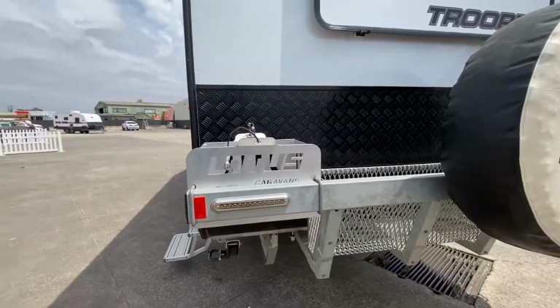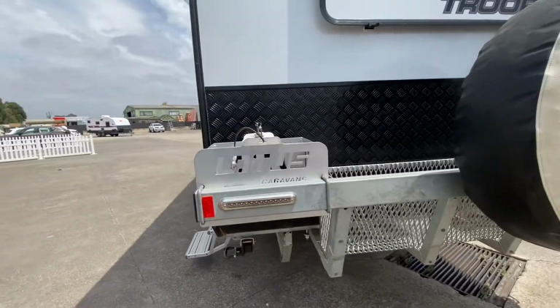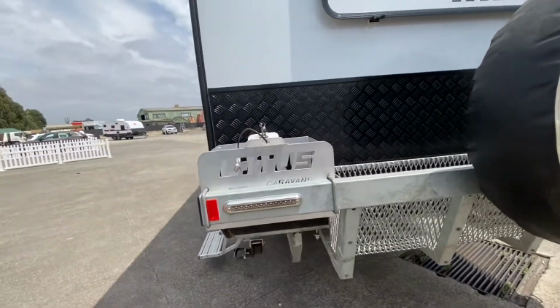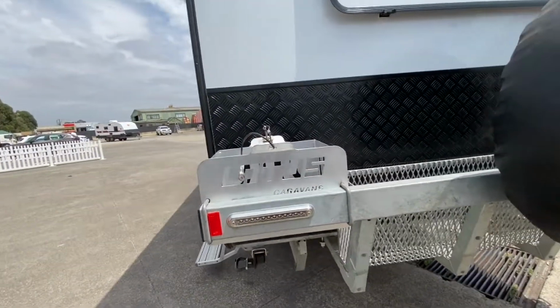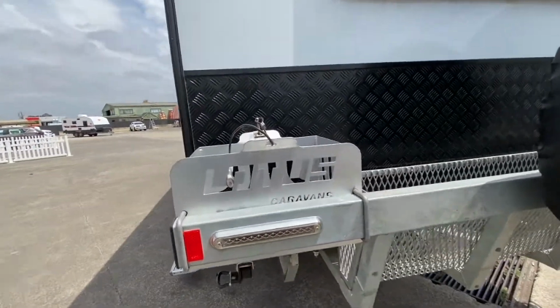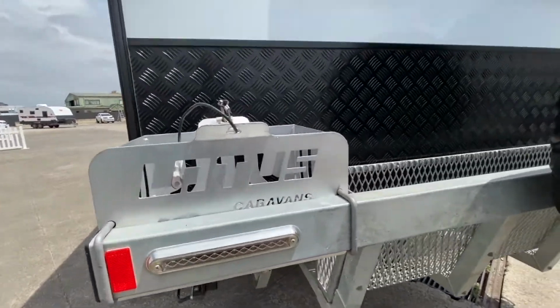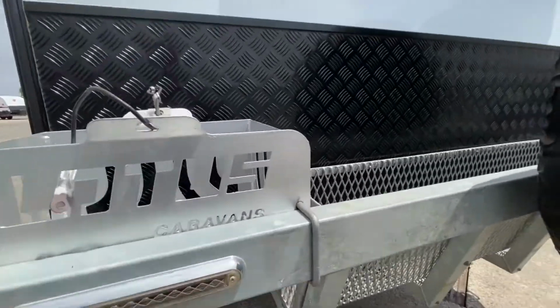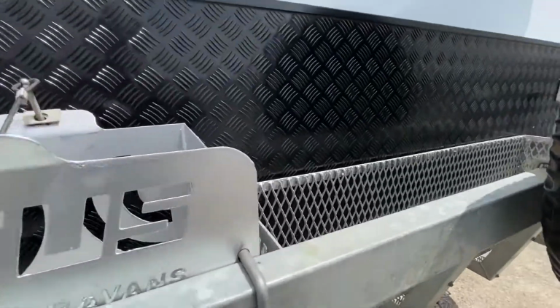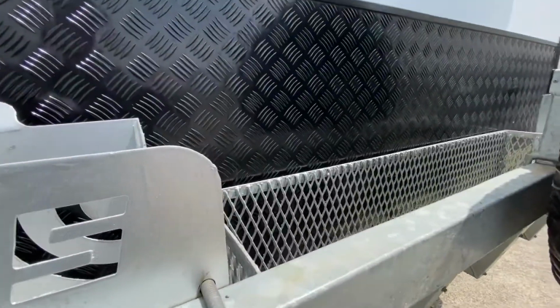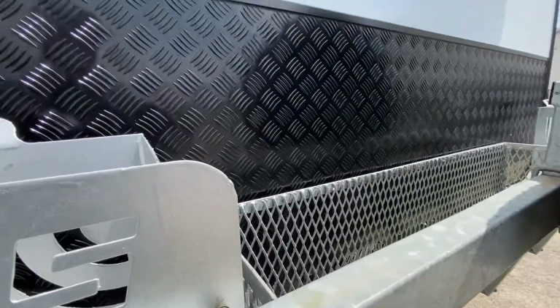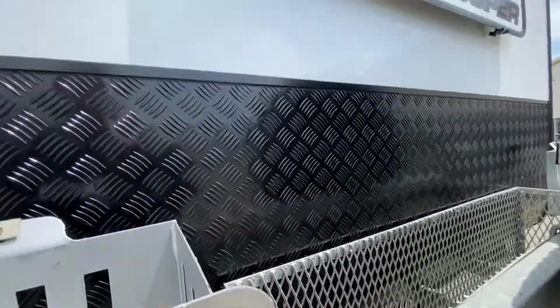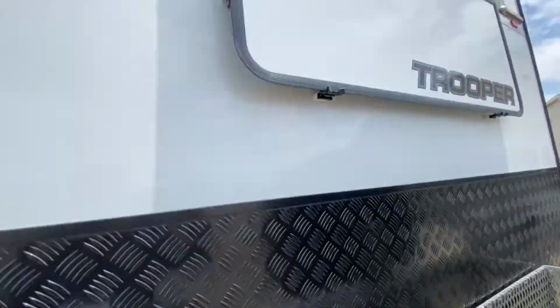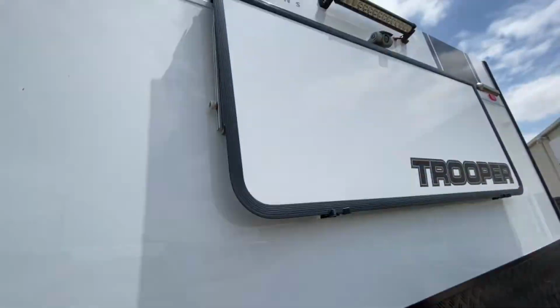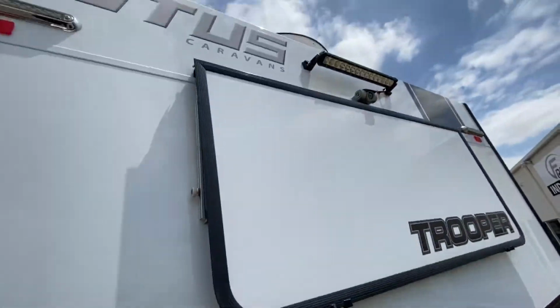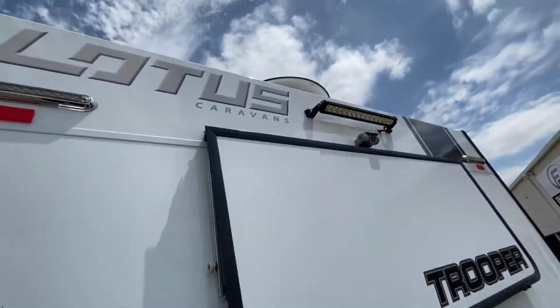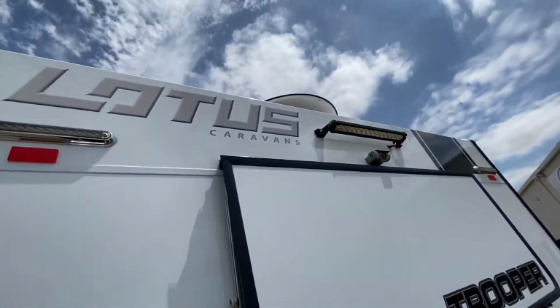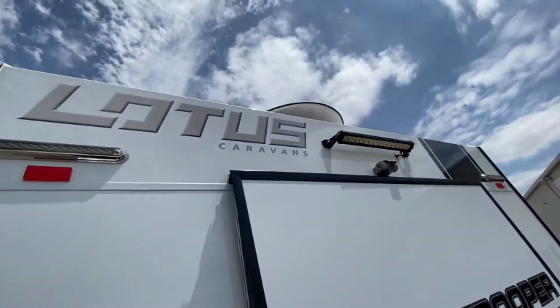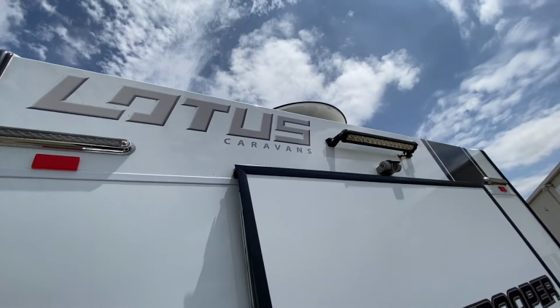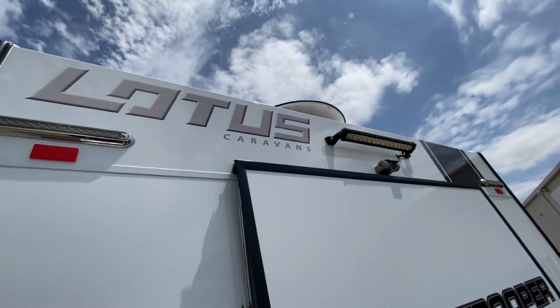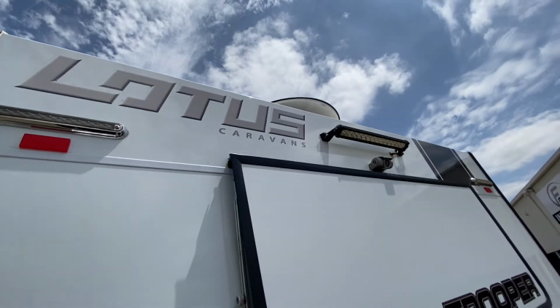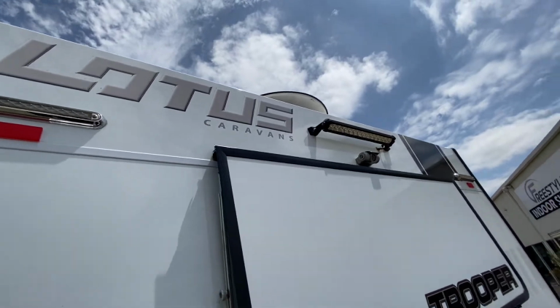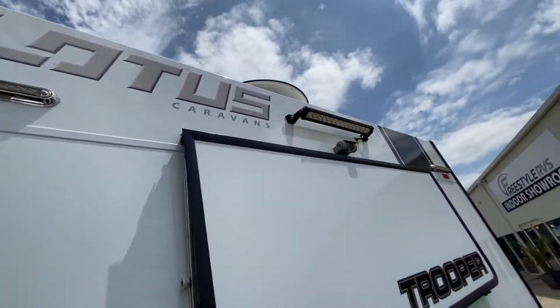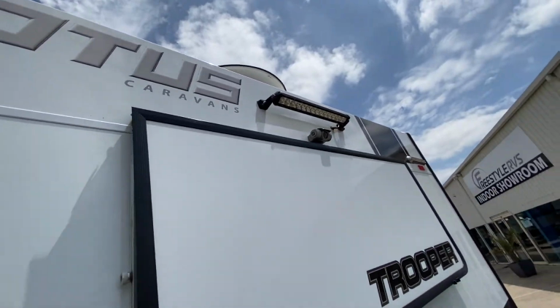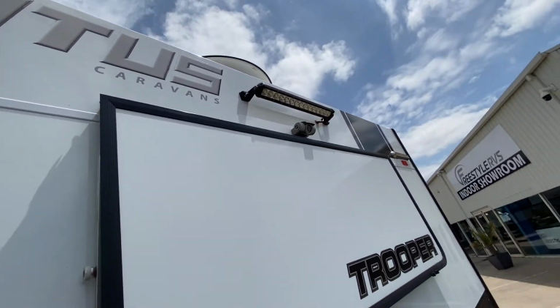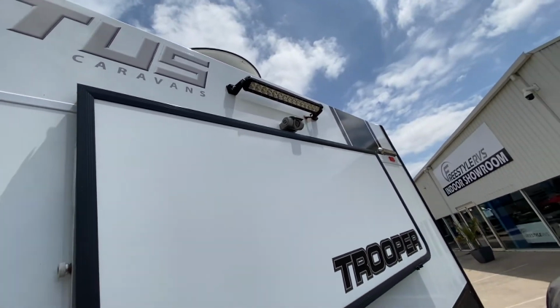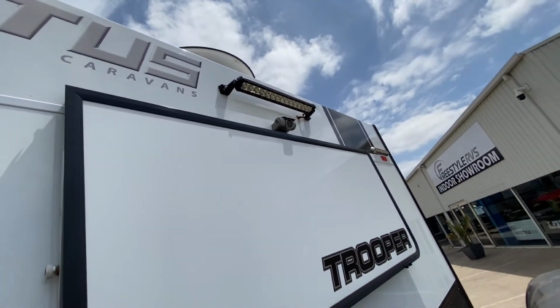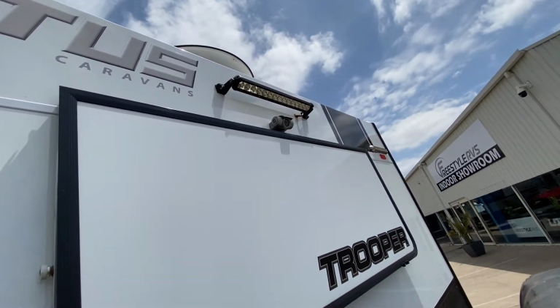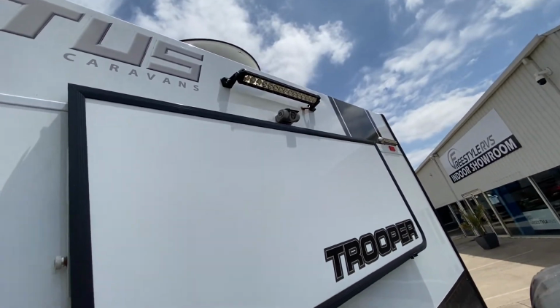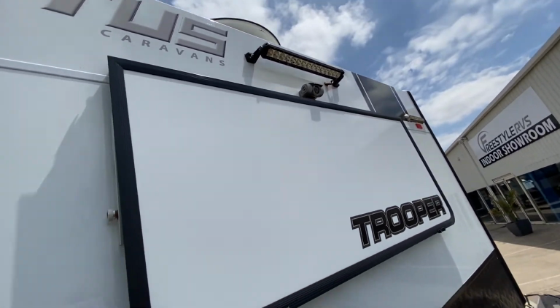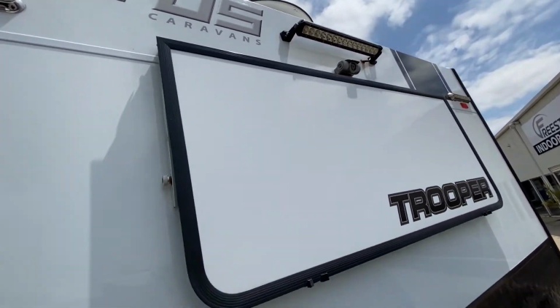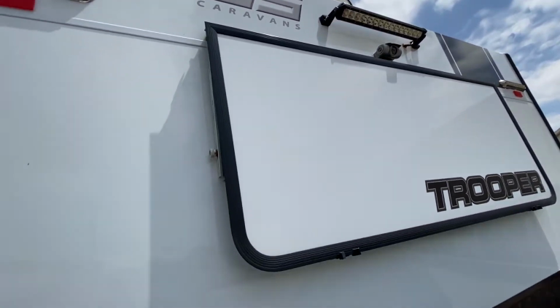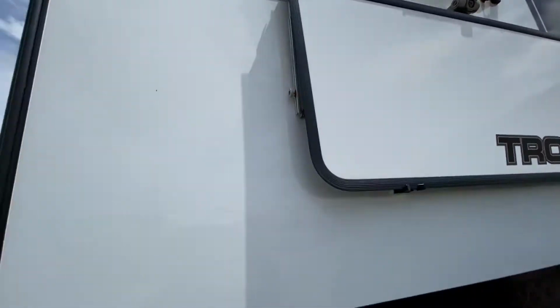You can see you've got jerry-can holders, wood cage. There's a satellite on the roof of this van as well. Rear floodlight and reversing camera.